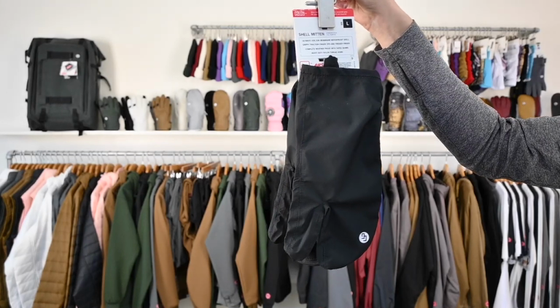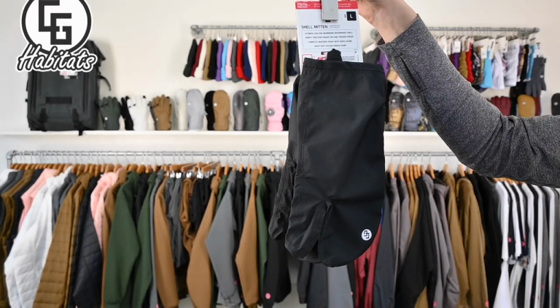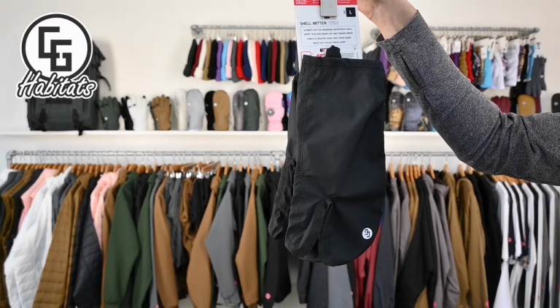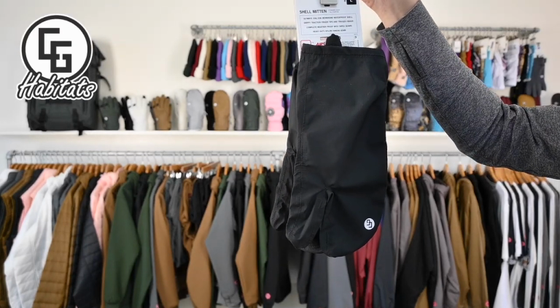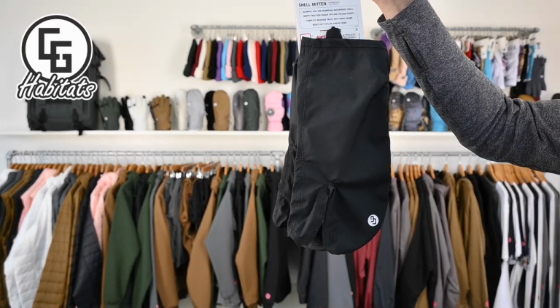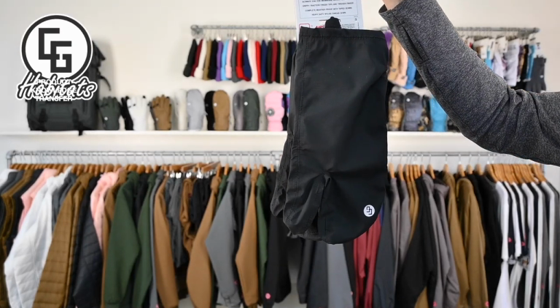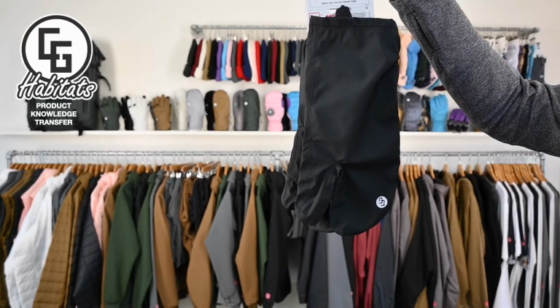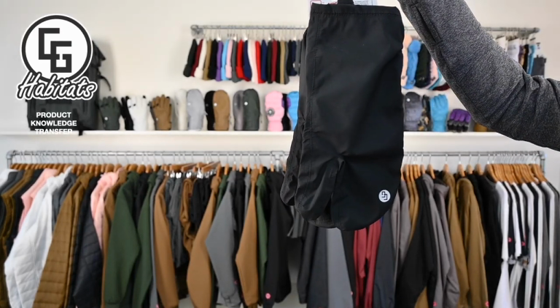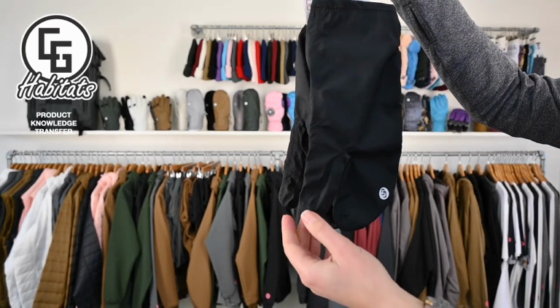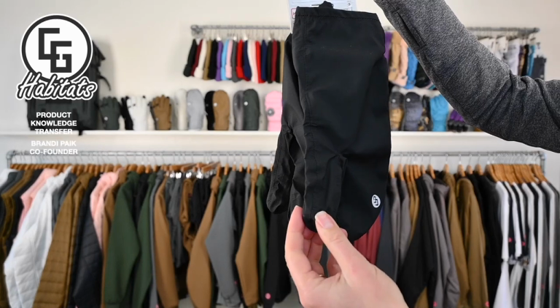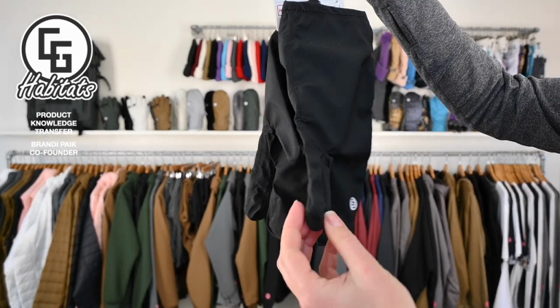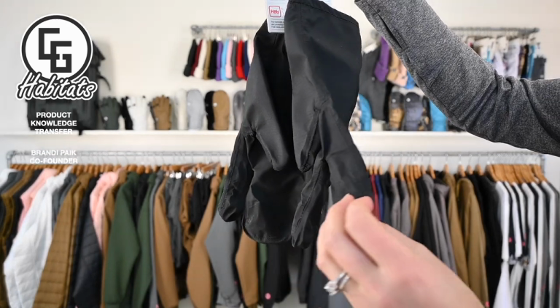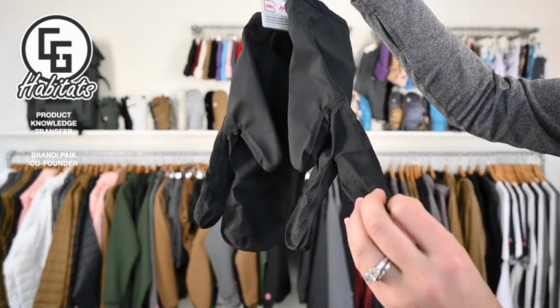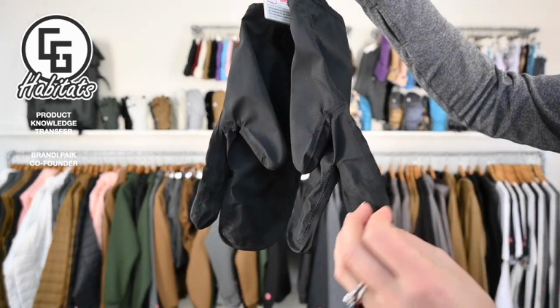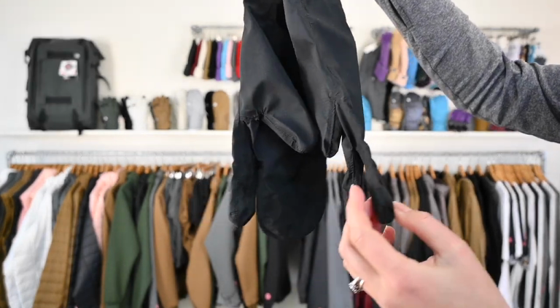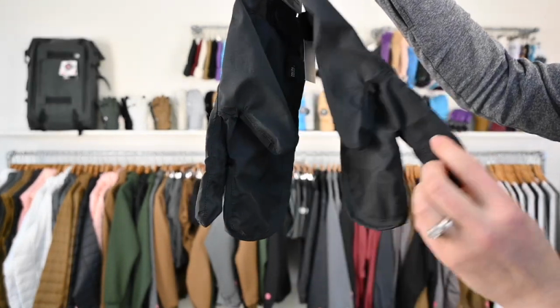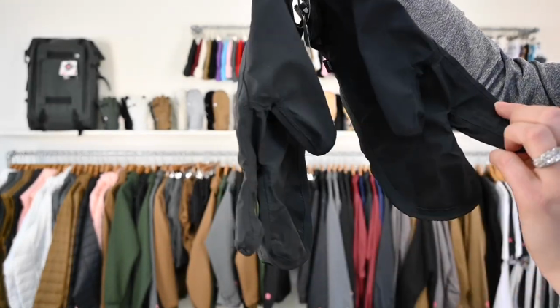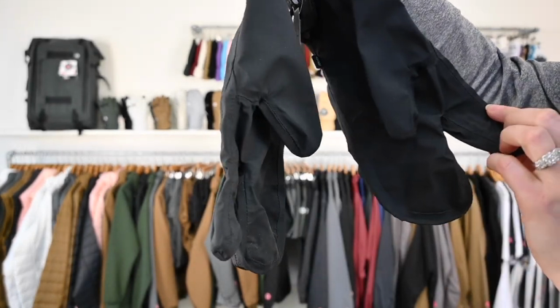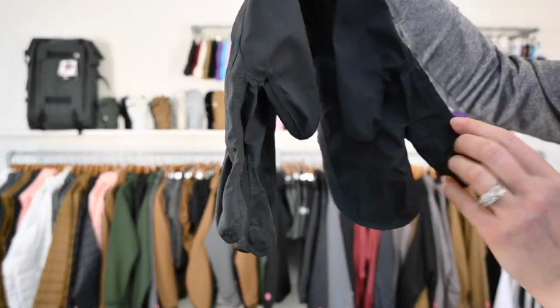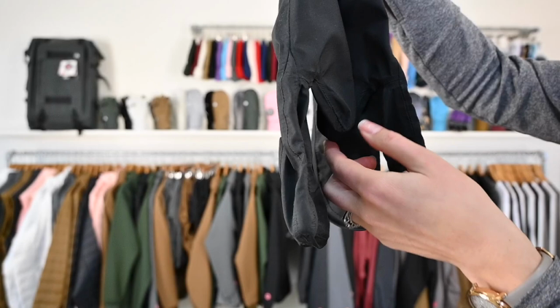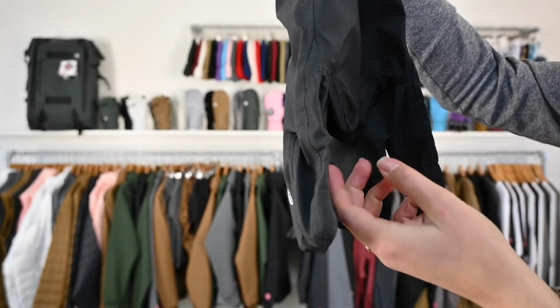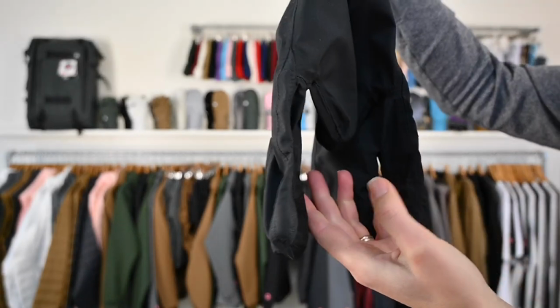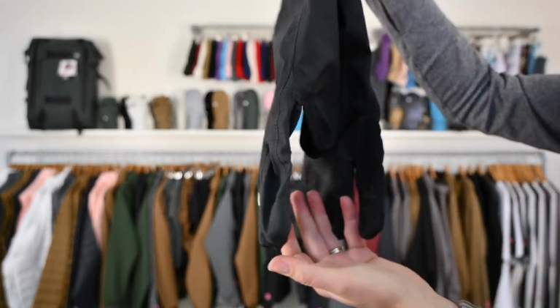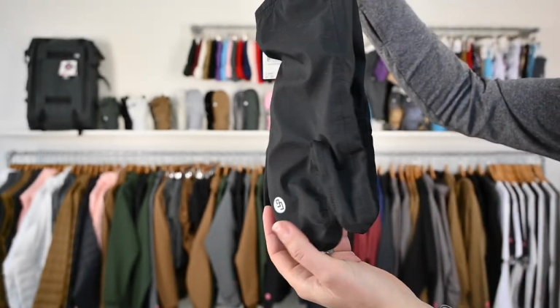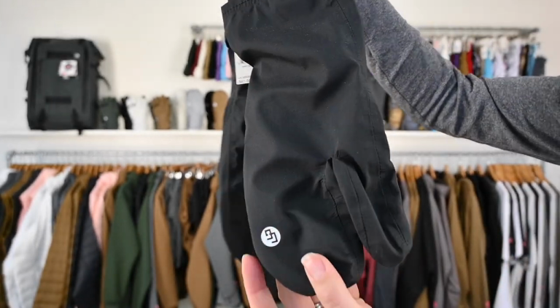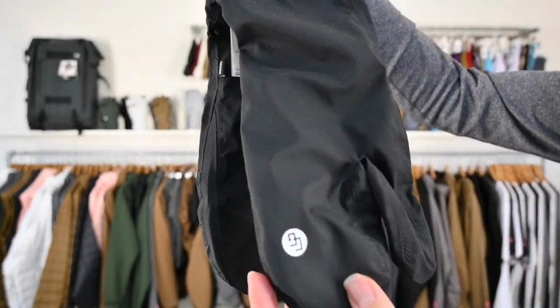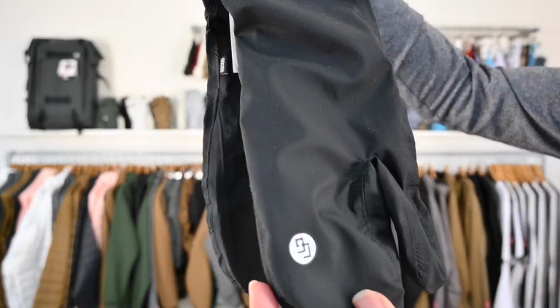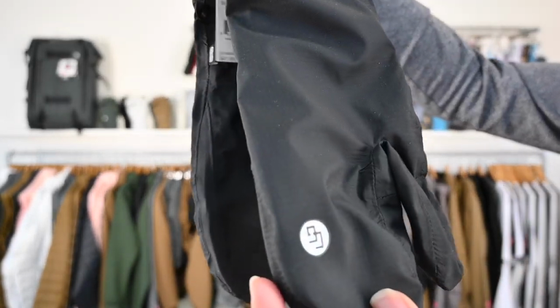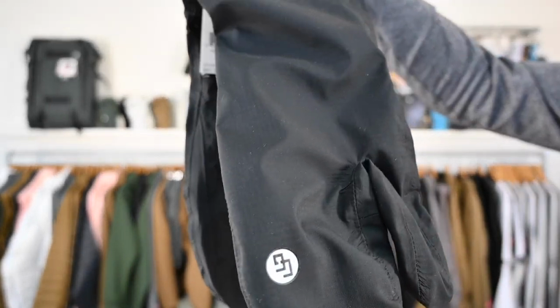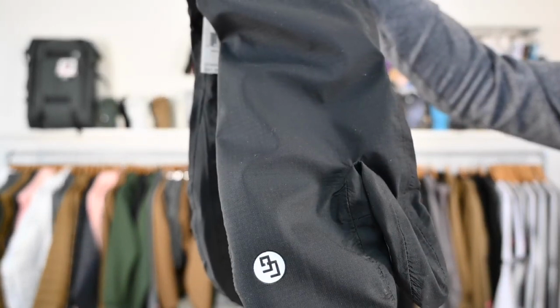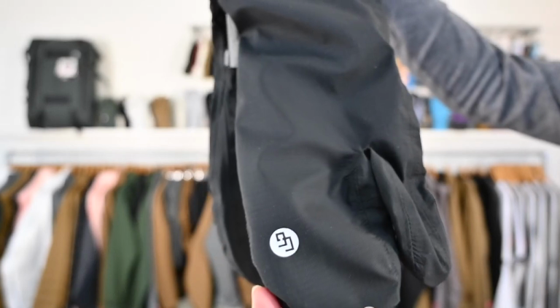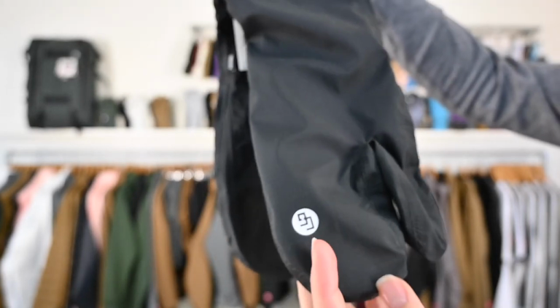Shell Trigger Mitt. It's a 20k shell with taped seams, so extremely waterproof. This is great for split boarding and you can layer it — you can wear a liner underneath.